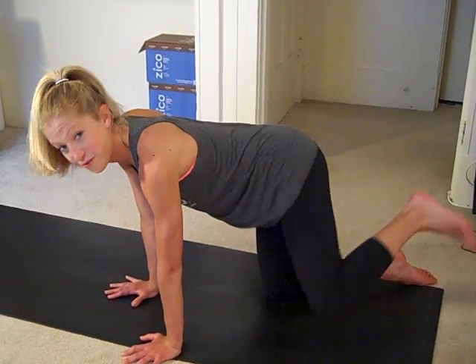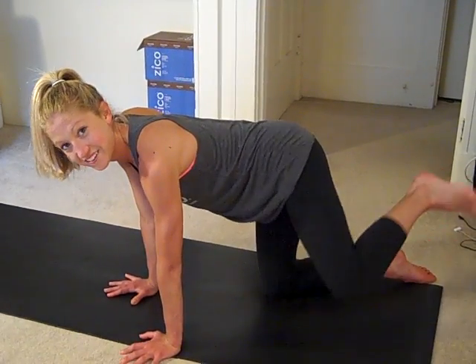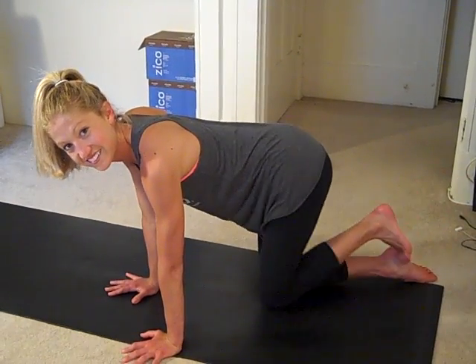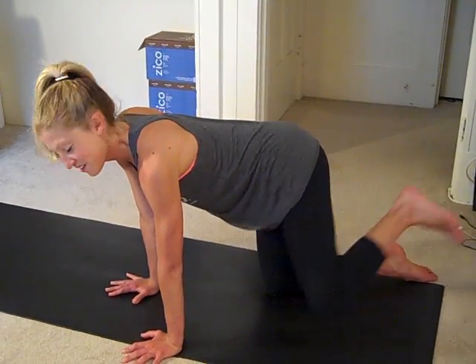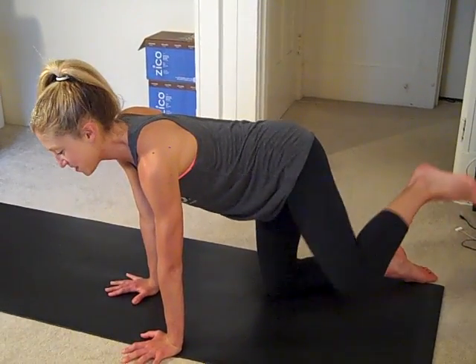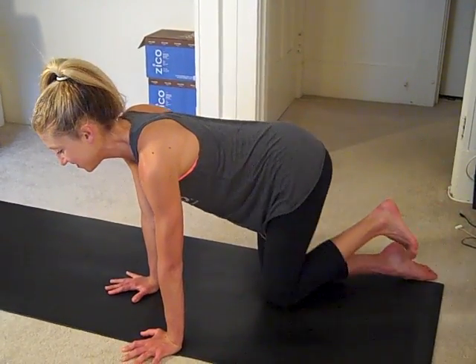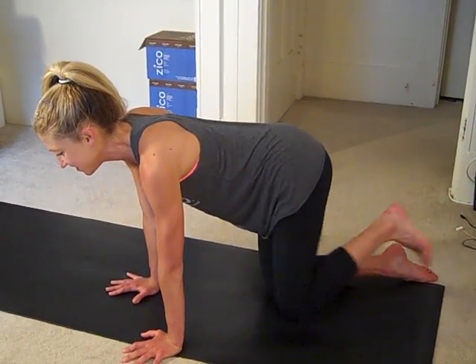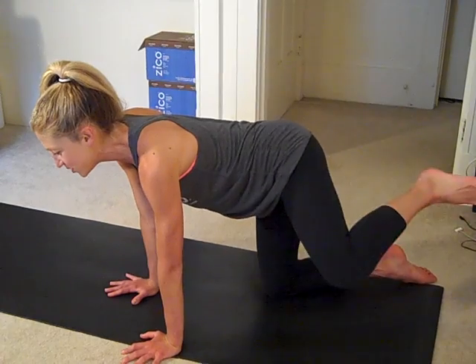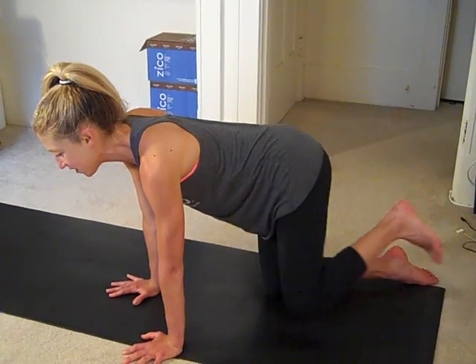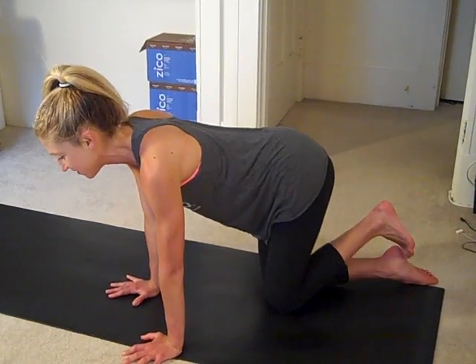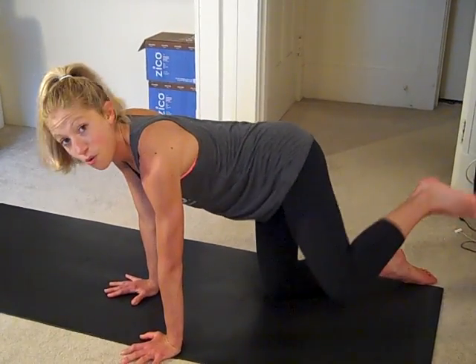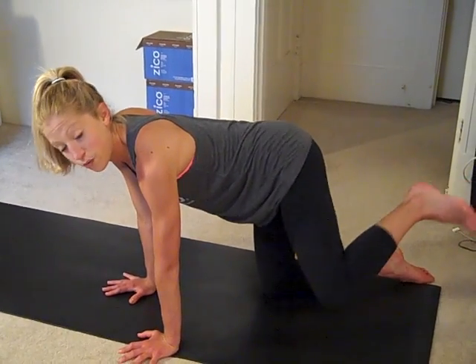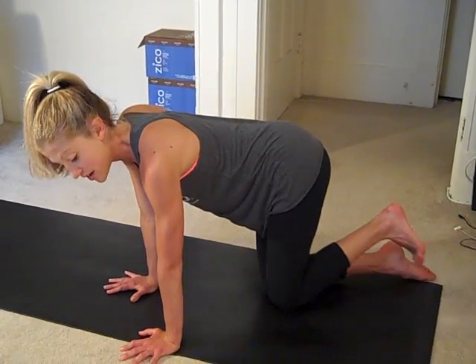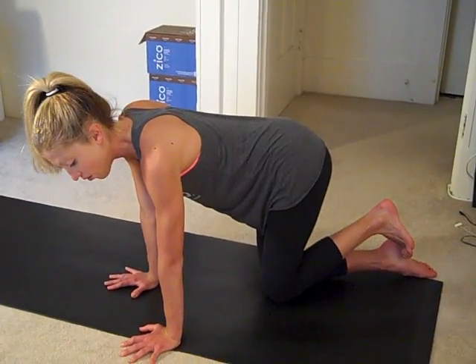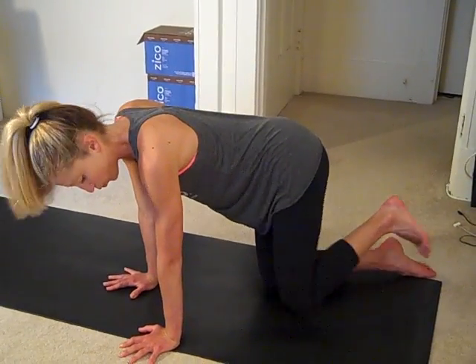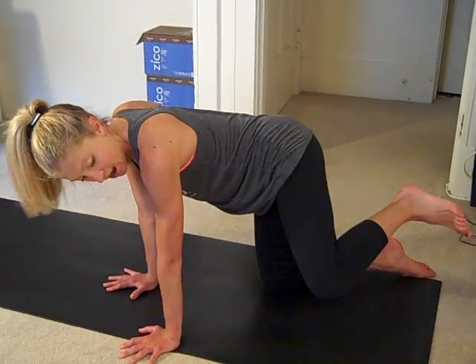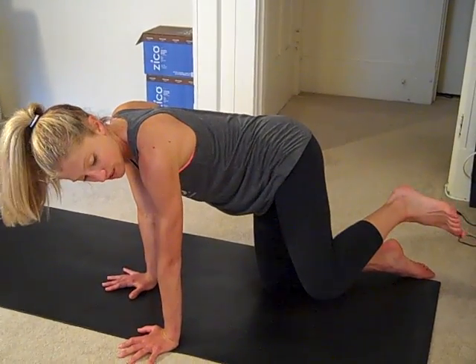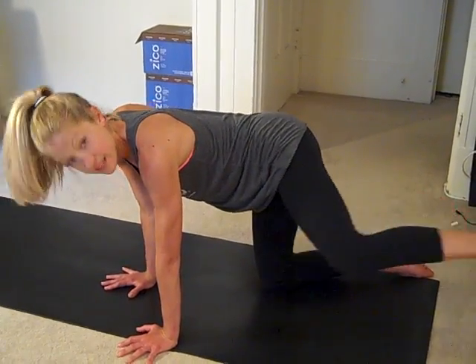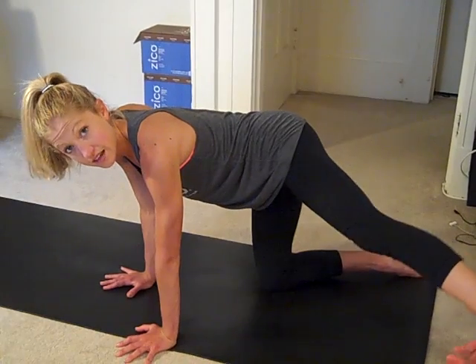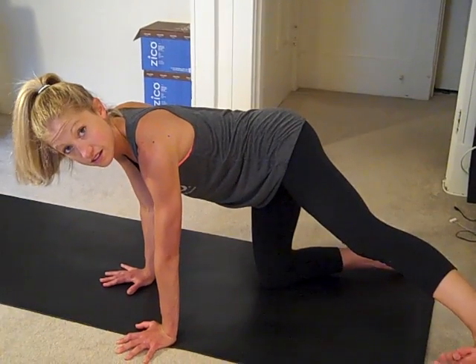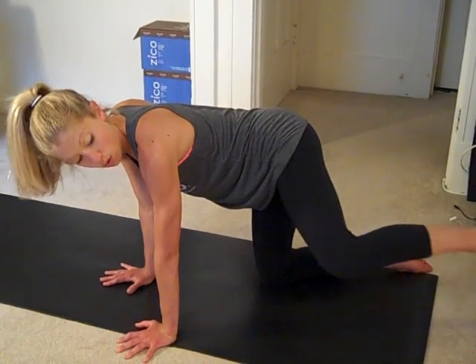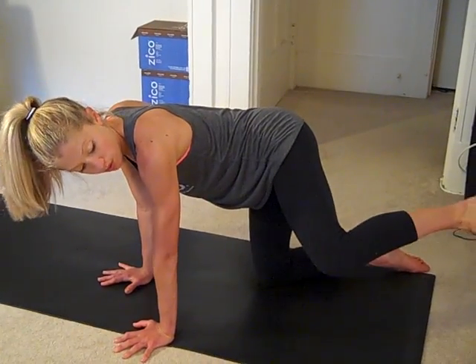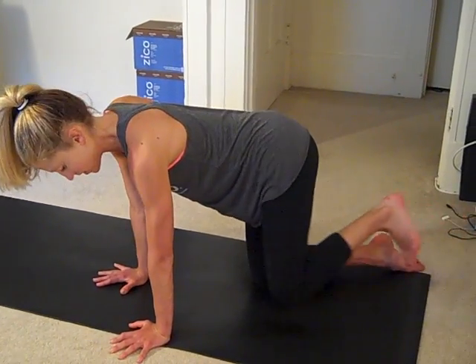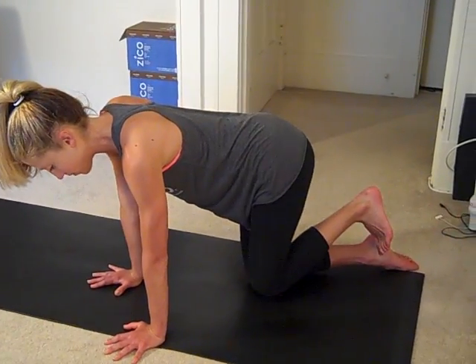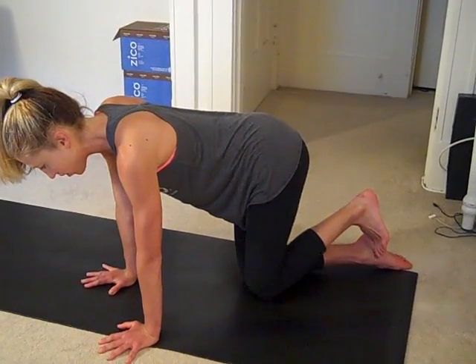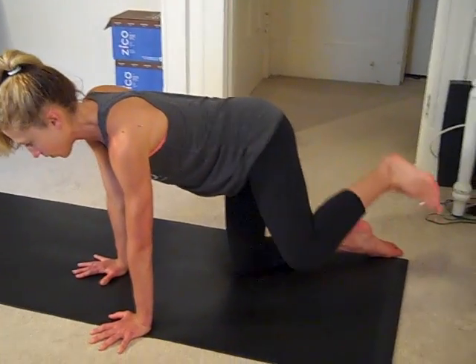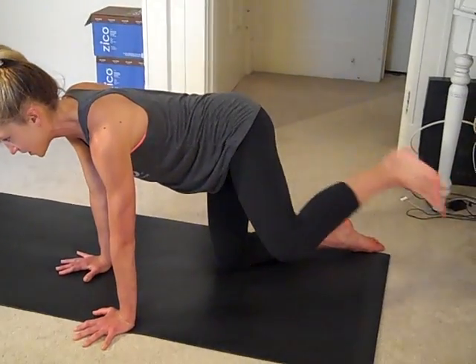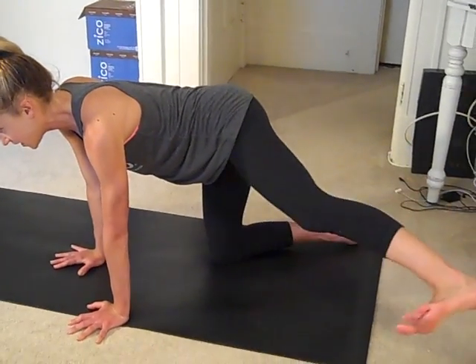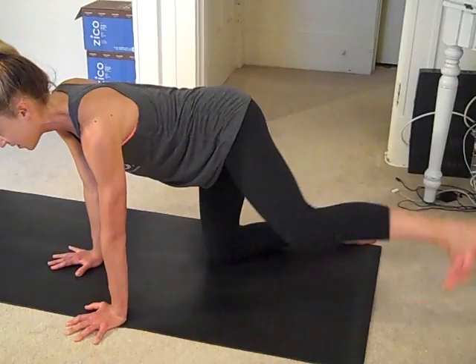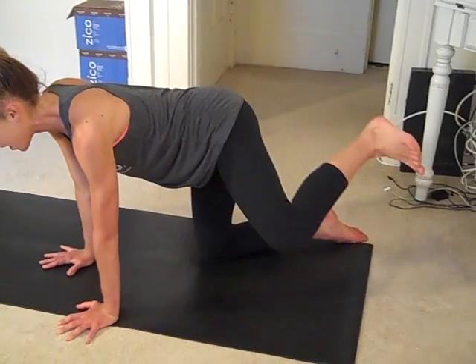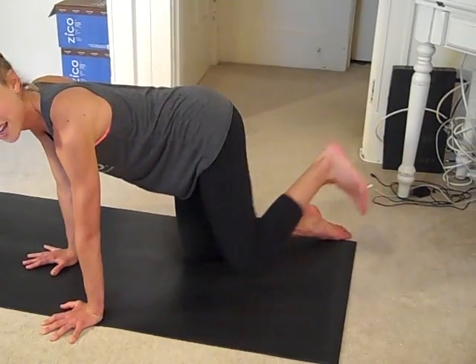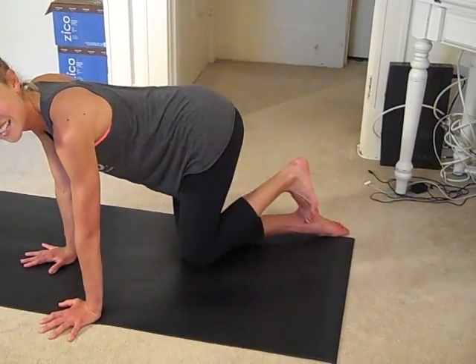Four more, three more, two more, and one. Now we'll reach it out to the side, kick, hold, and come center. So out to the side, kick, out, and down.